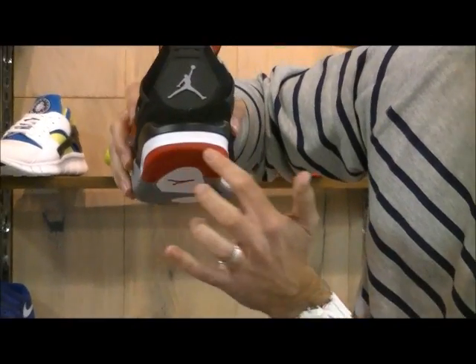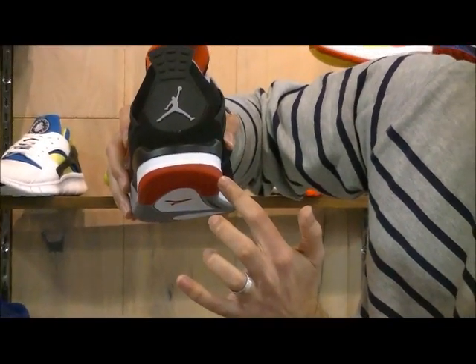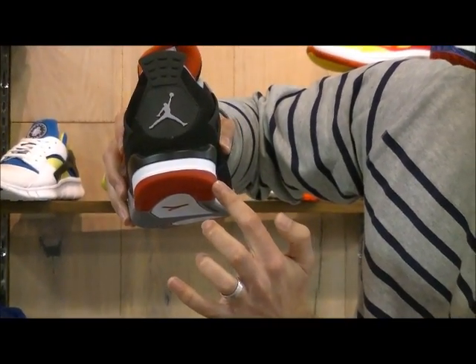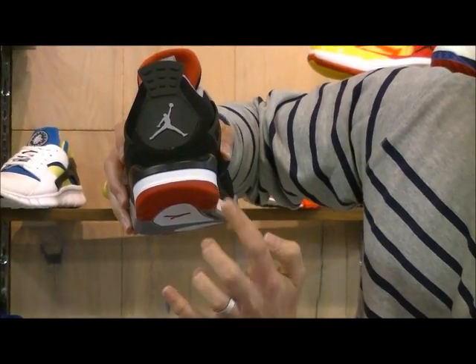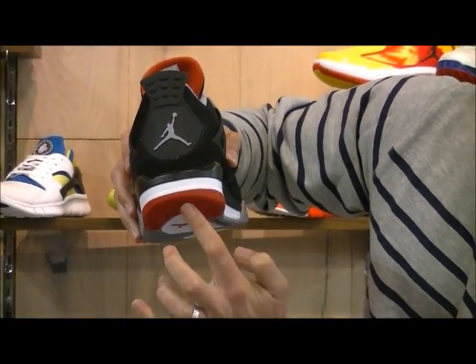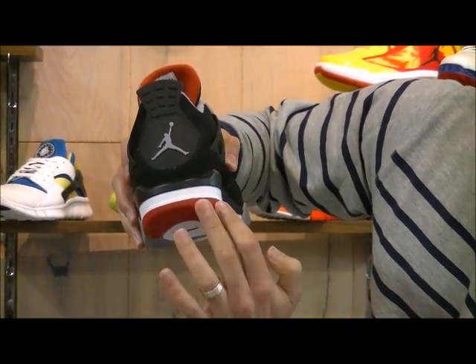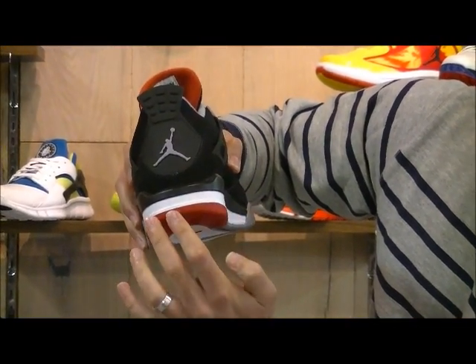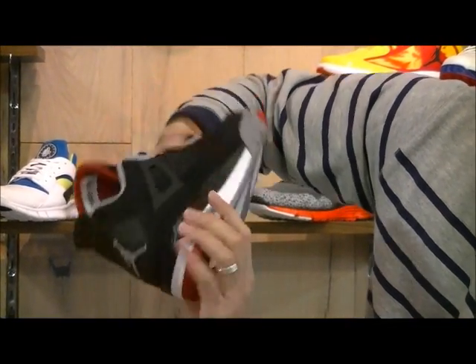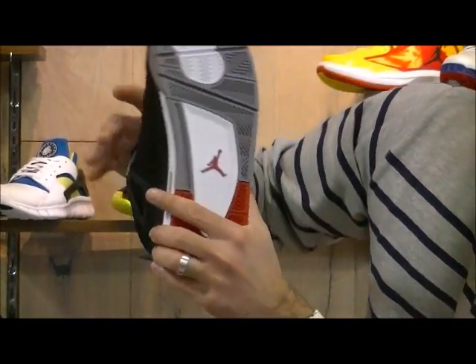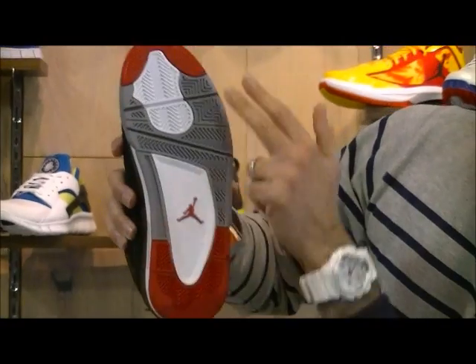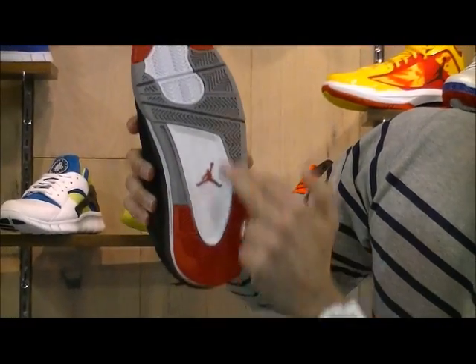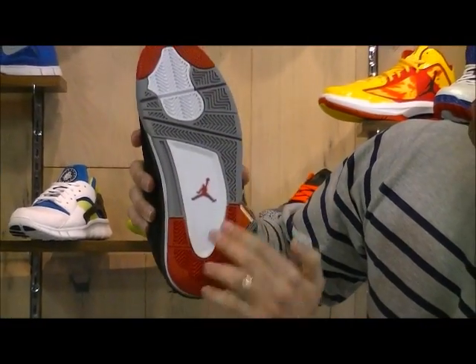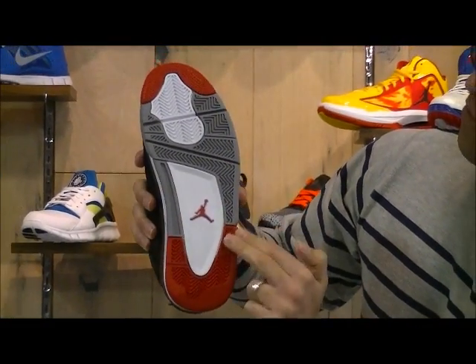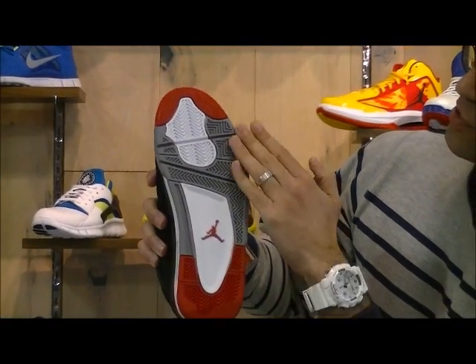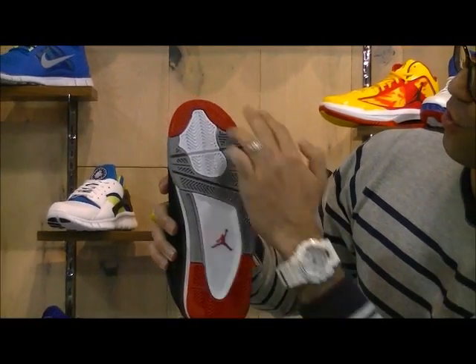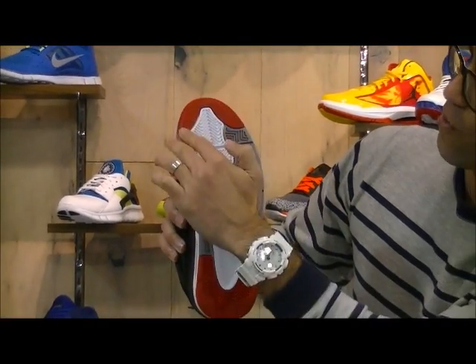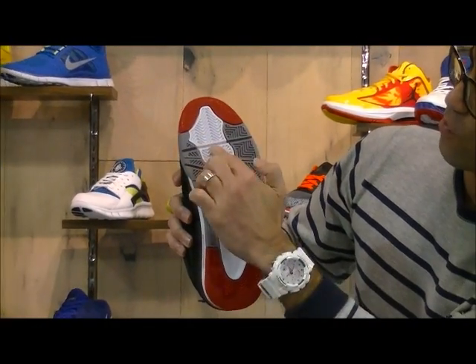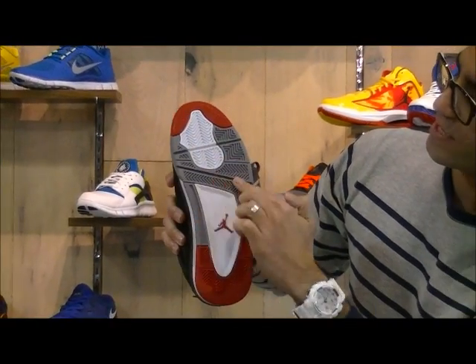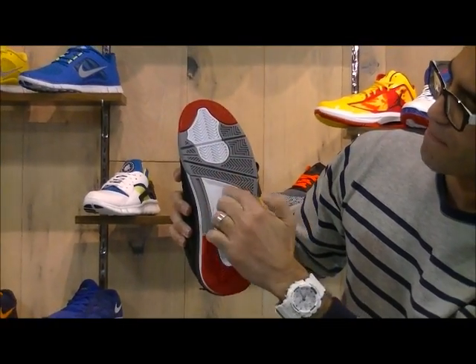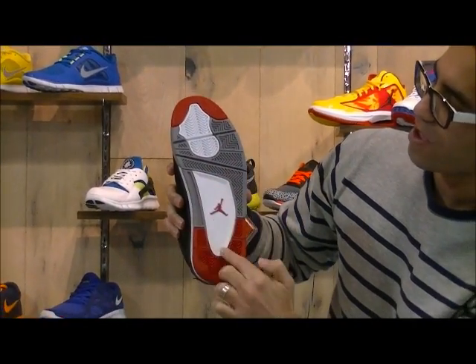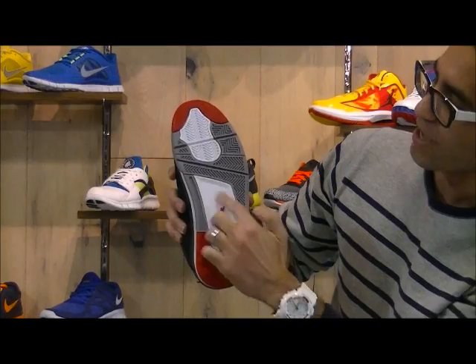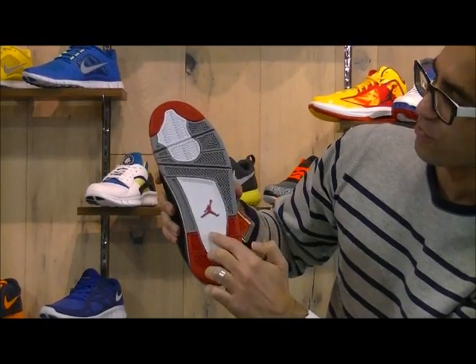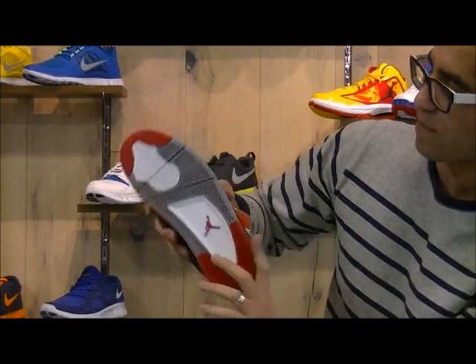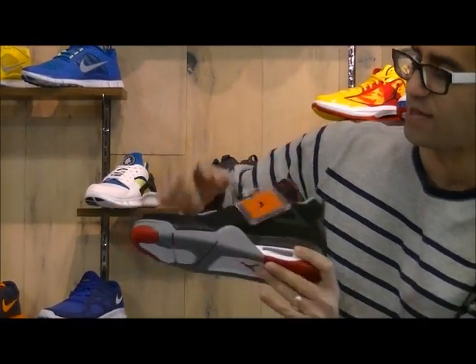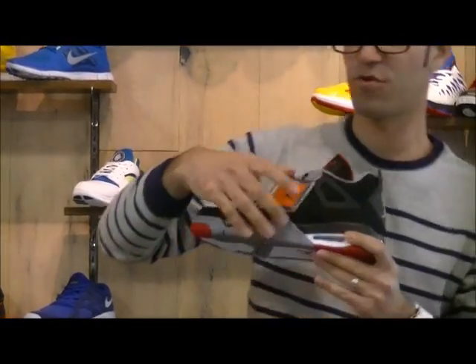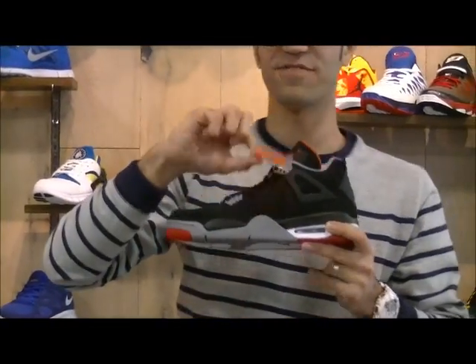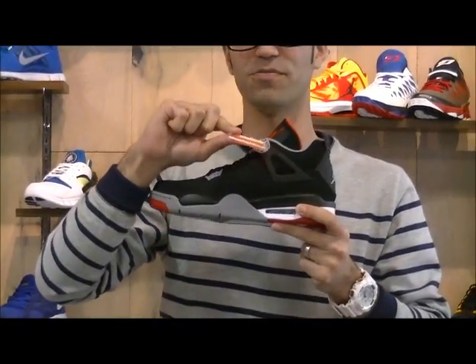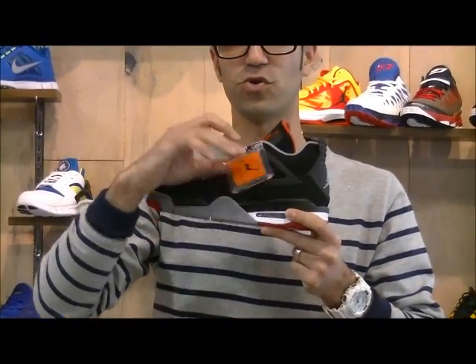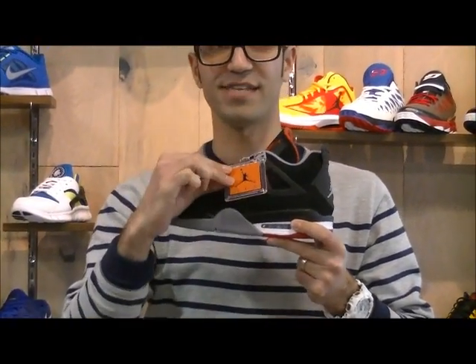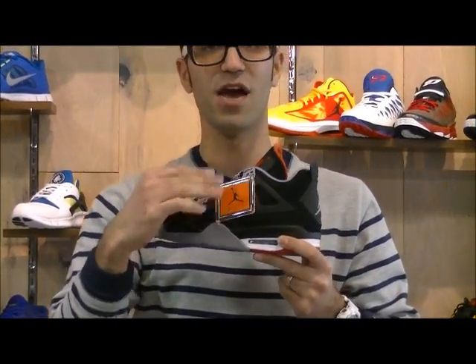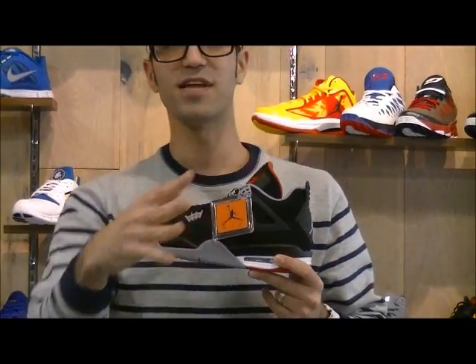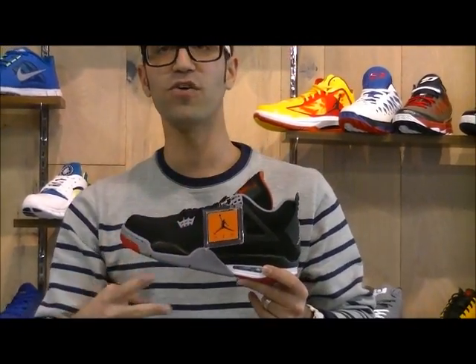Hit of that red right at the bumper. And then, of course, OG Ford Soul red, white, cement, white with the red Jumpman. And give you a little bit of a Jordan hang tag there.